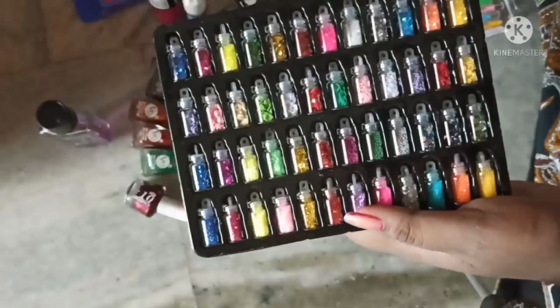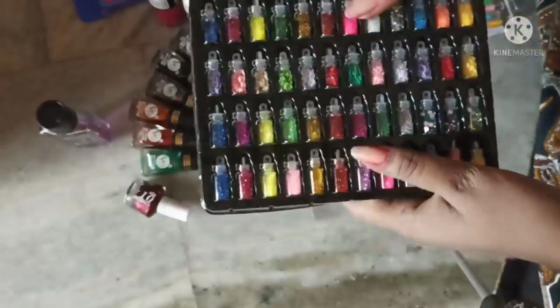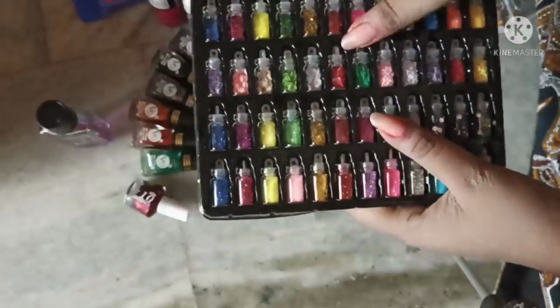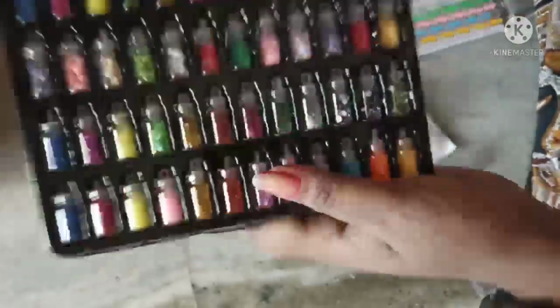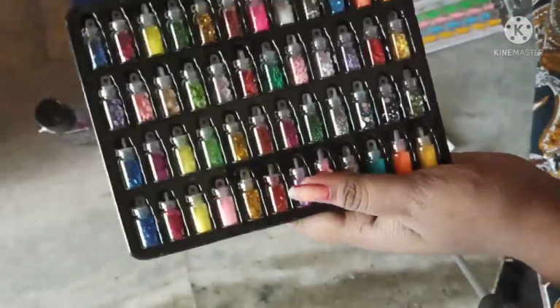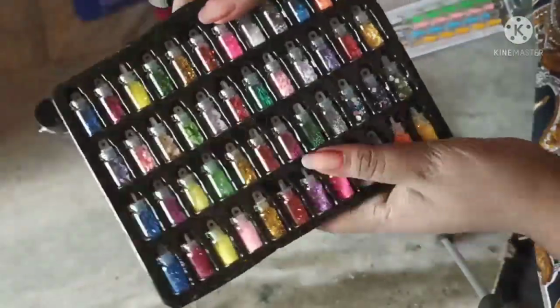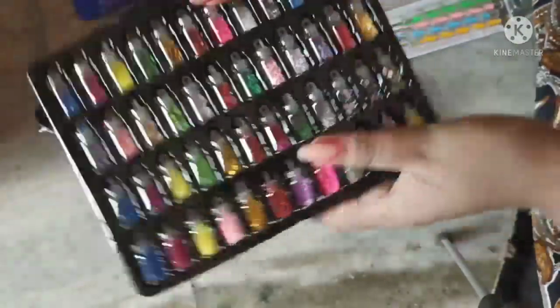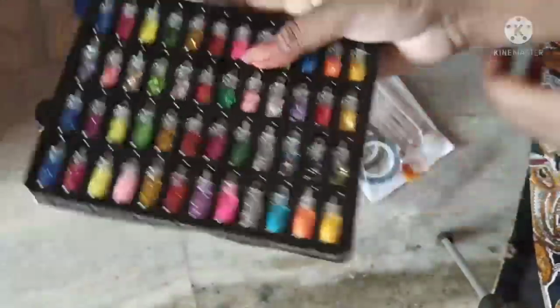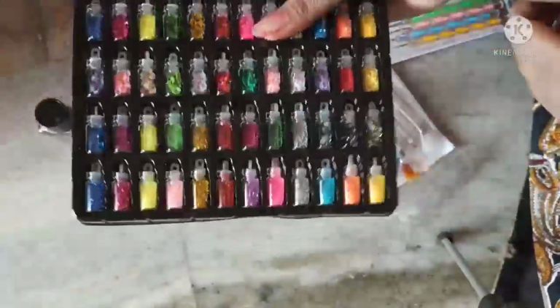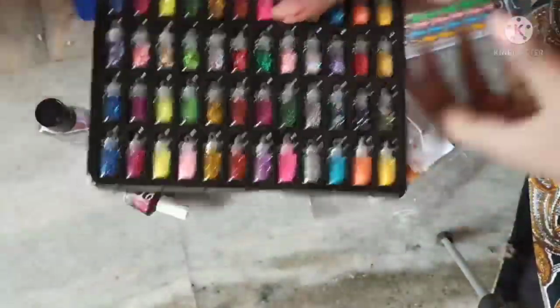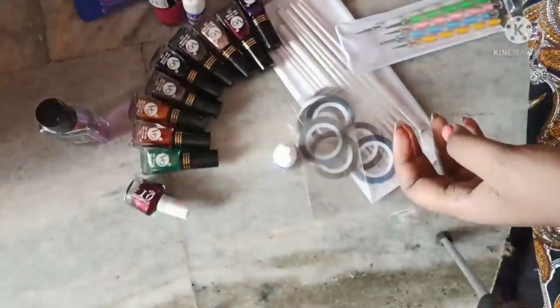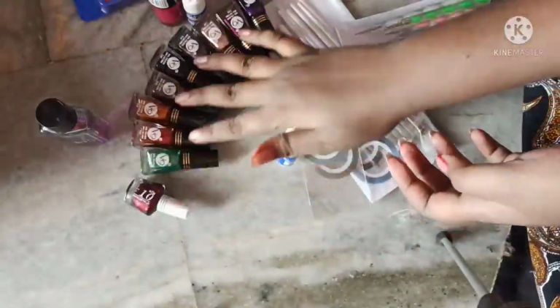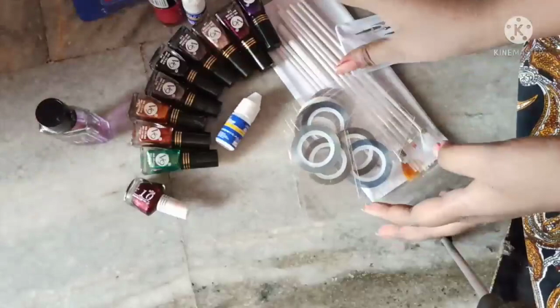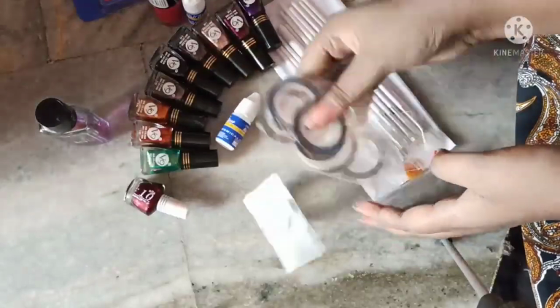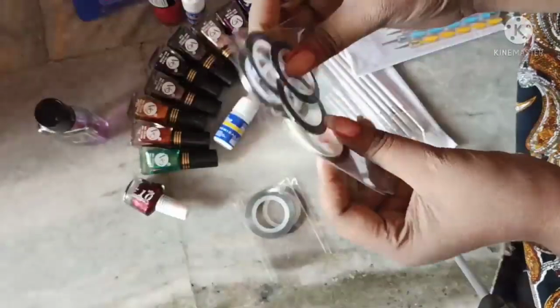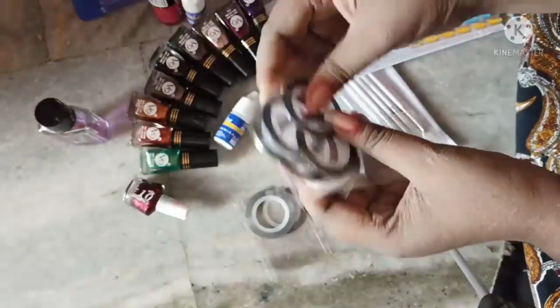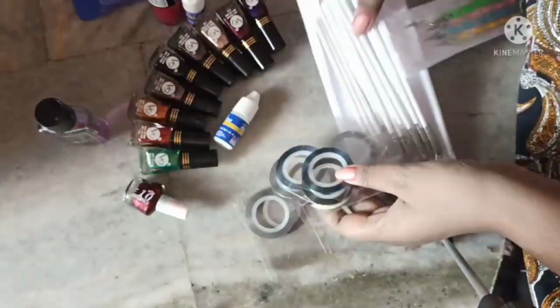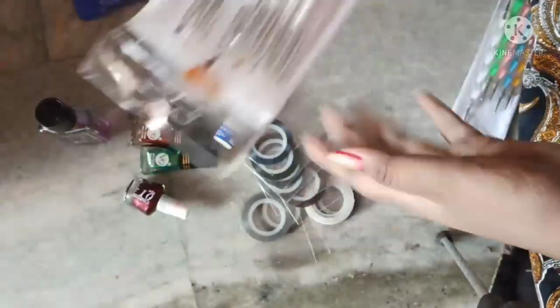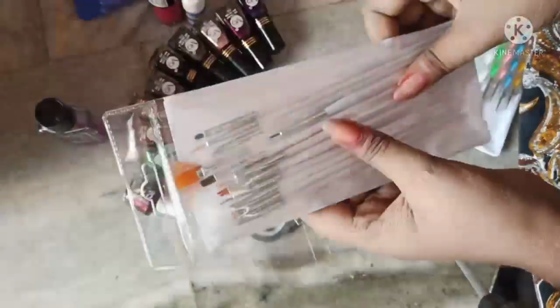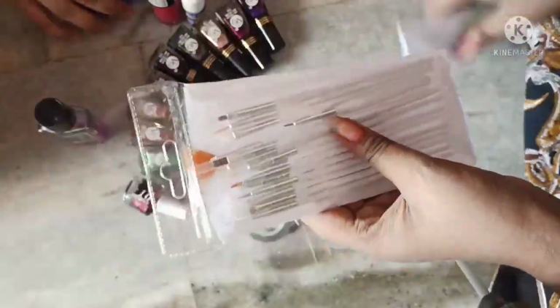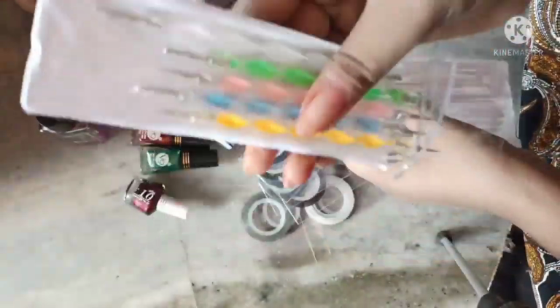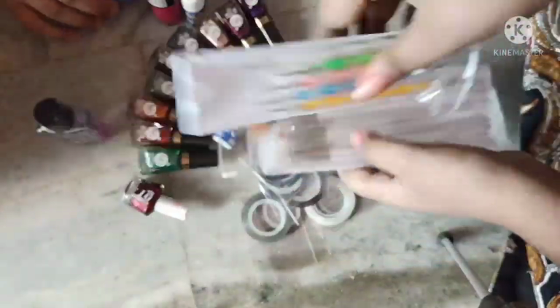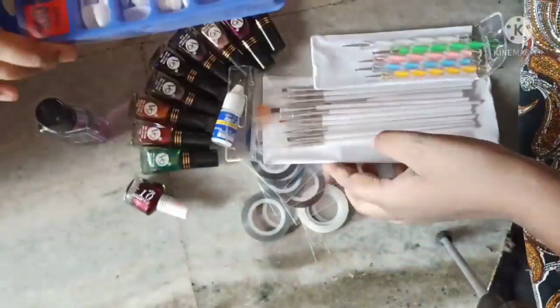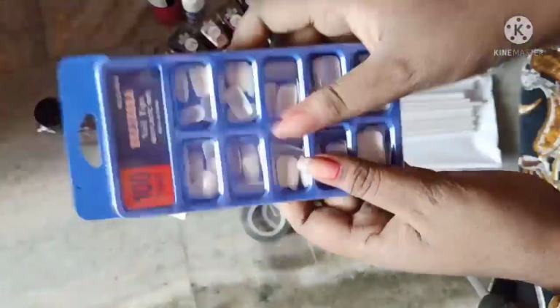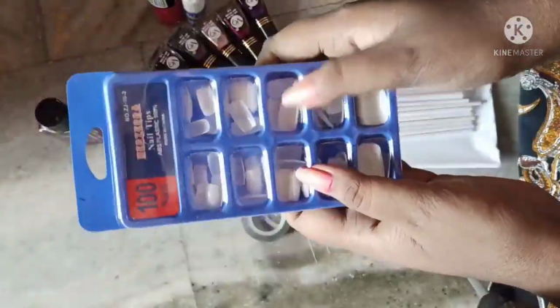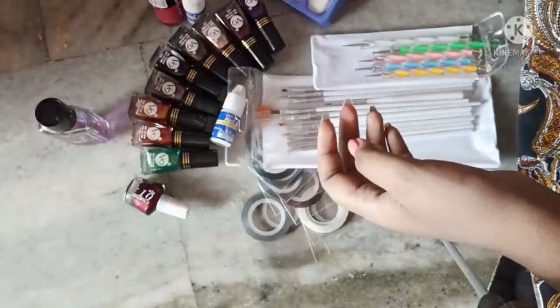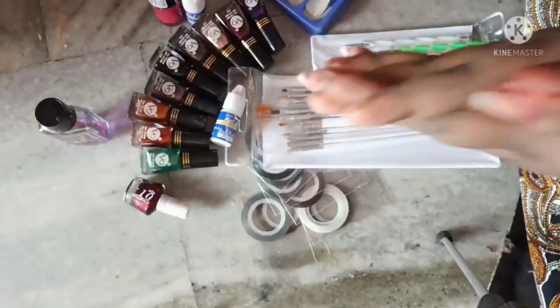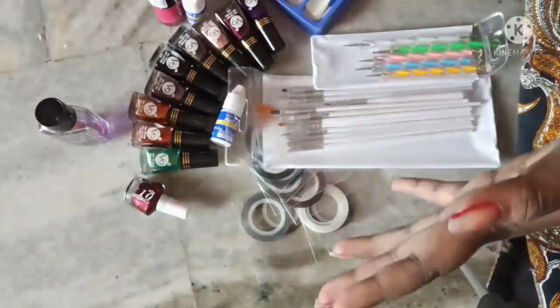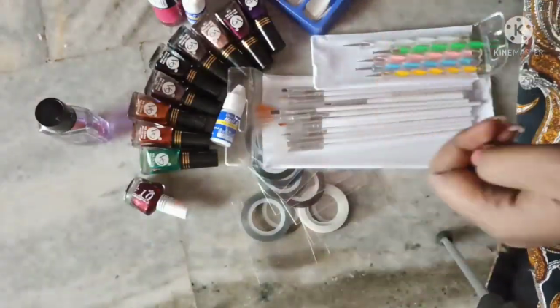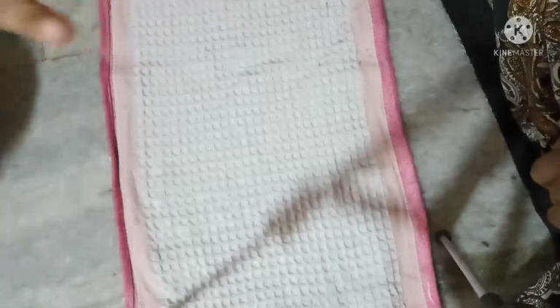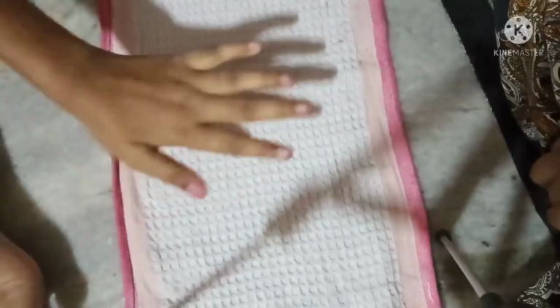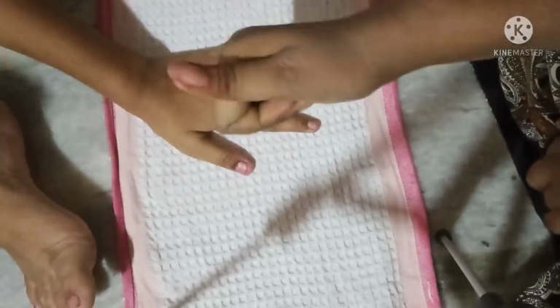Hi guys! Today I will find my nail art kit. I need nail polishes and plasters, brushes, dotting tool and fake nails. So, my nail art starts.